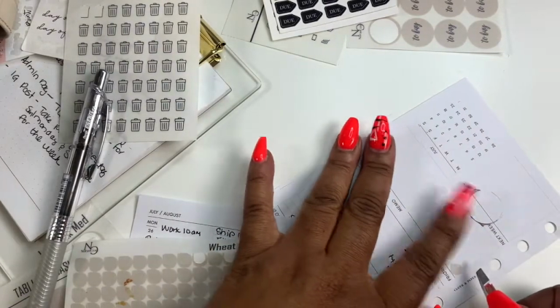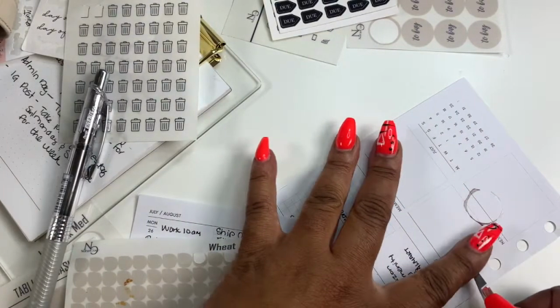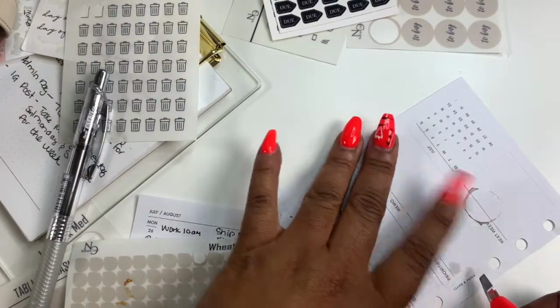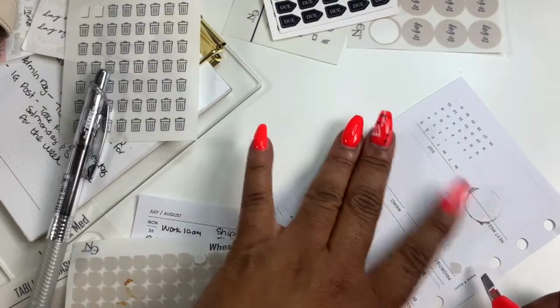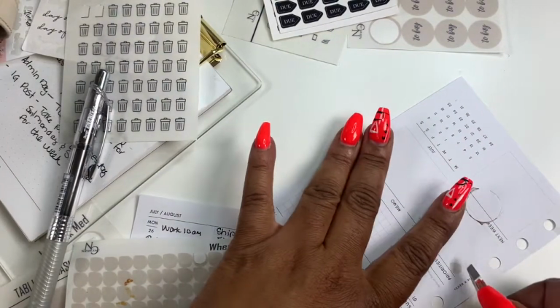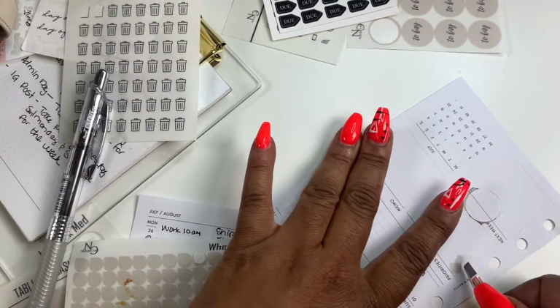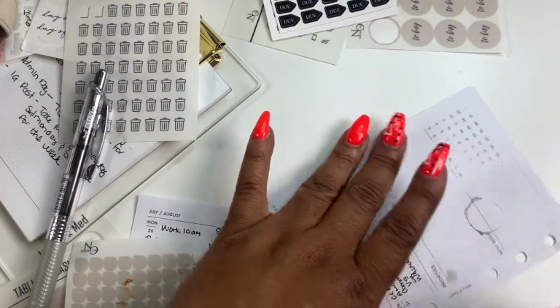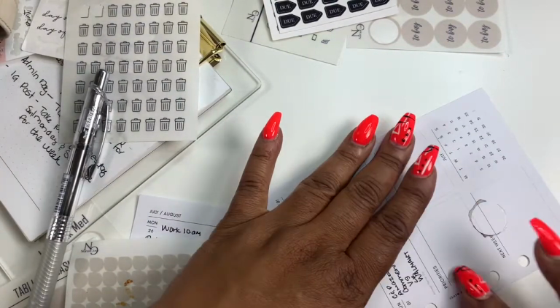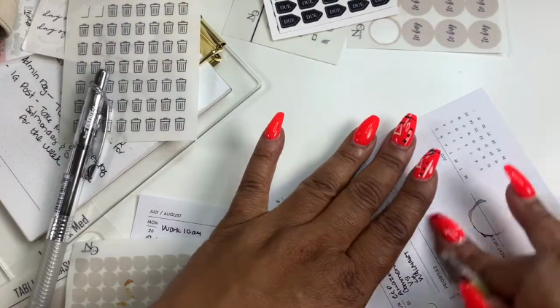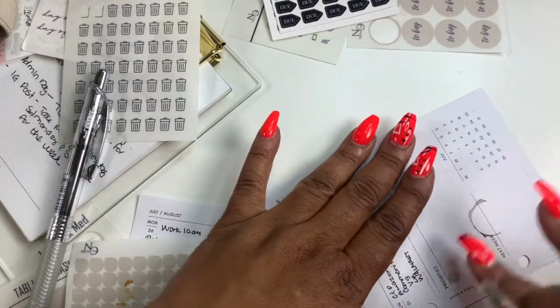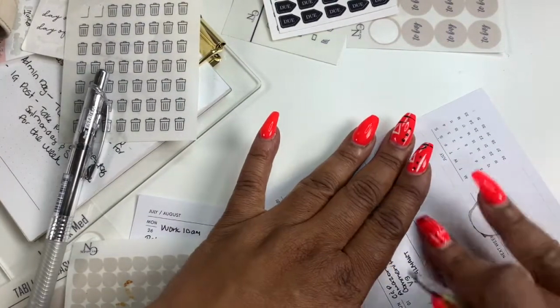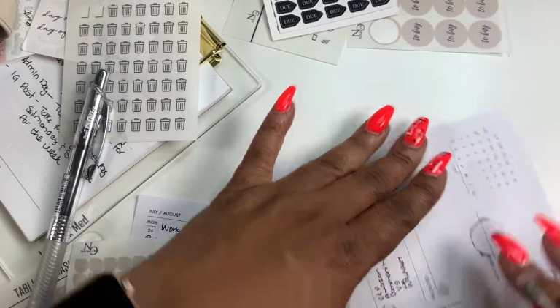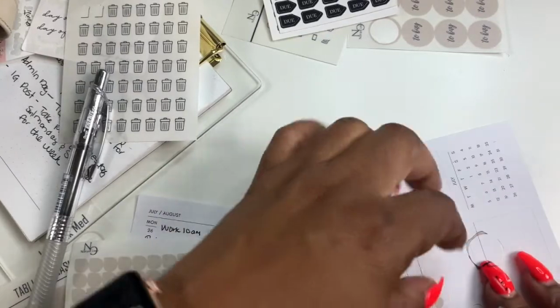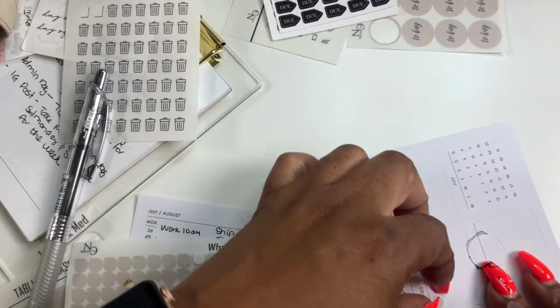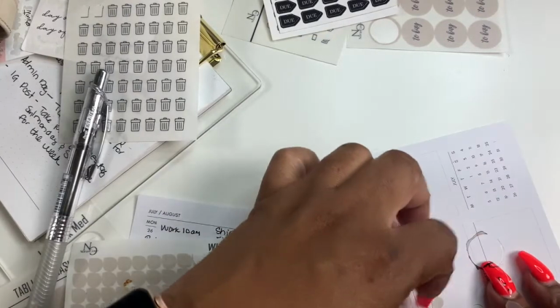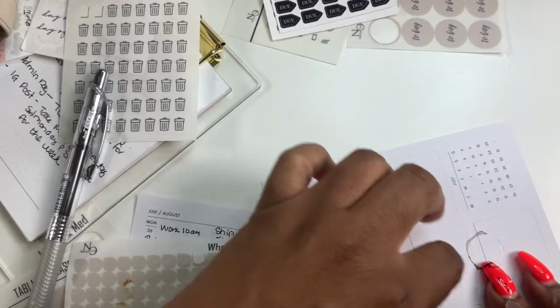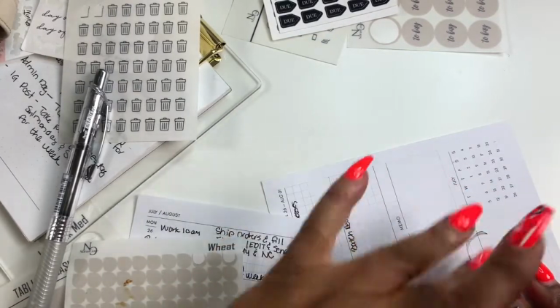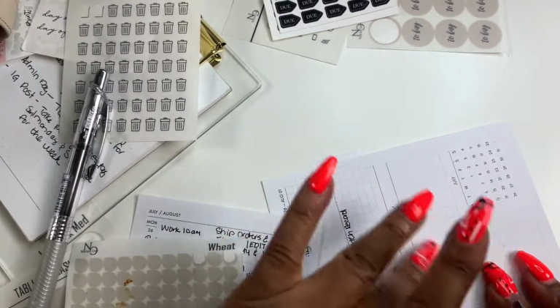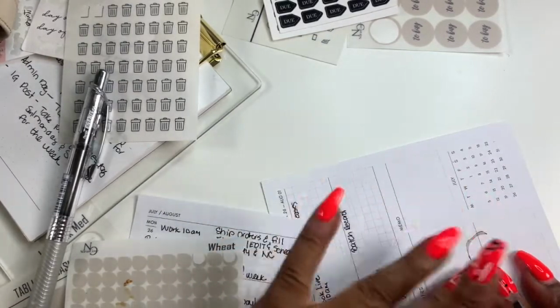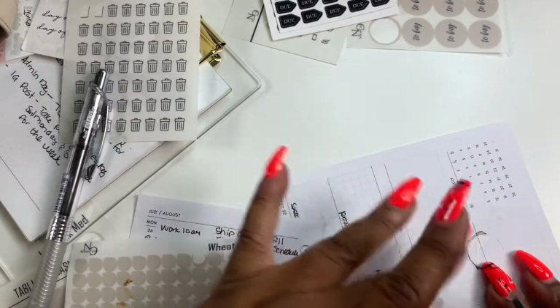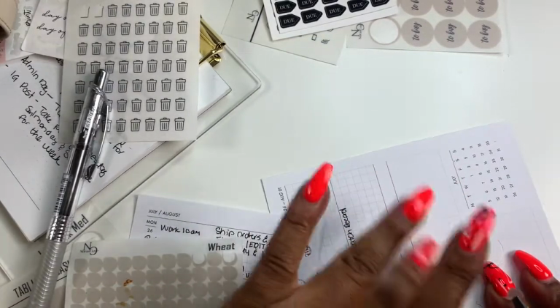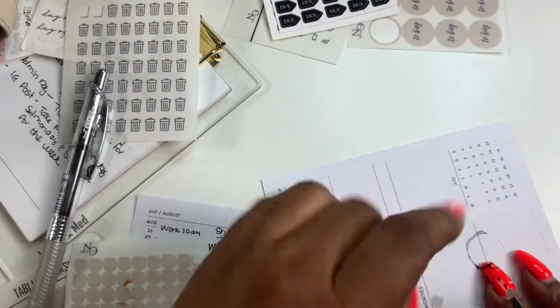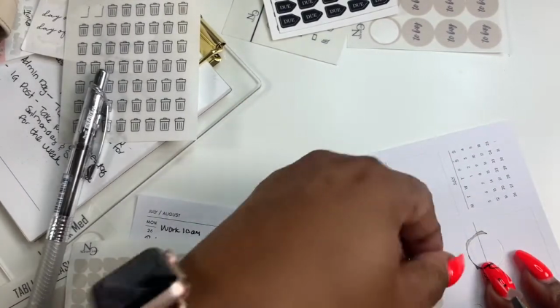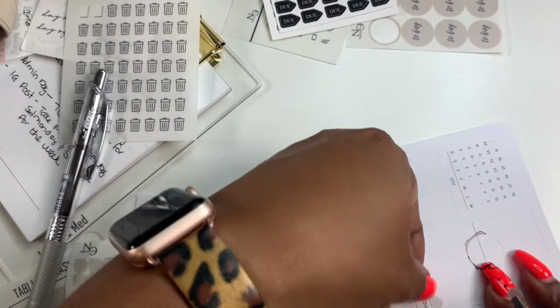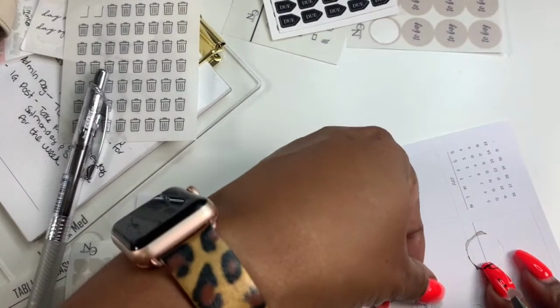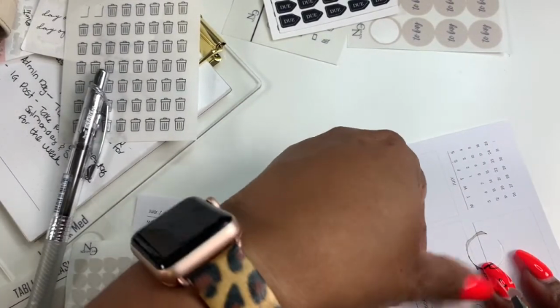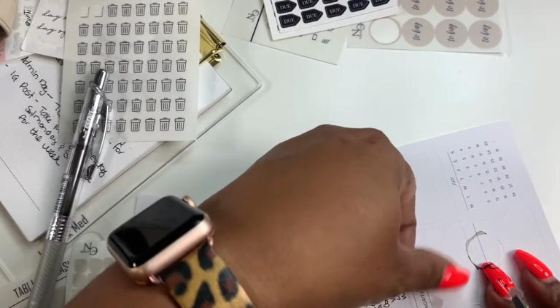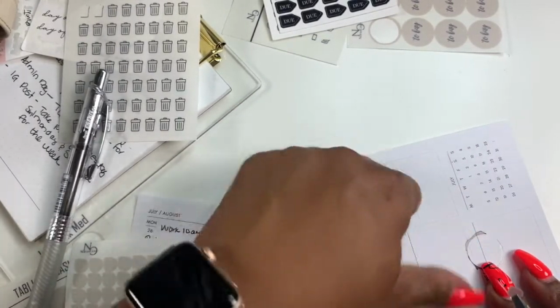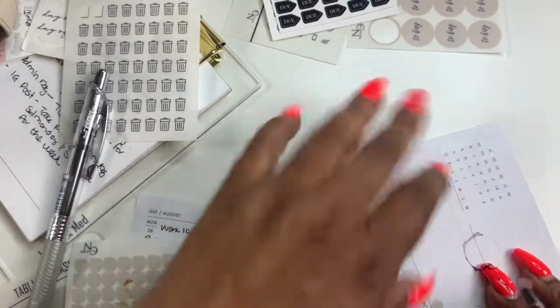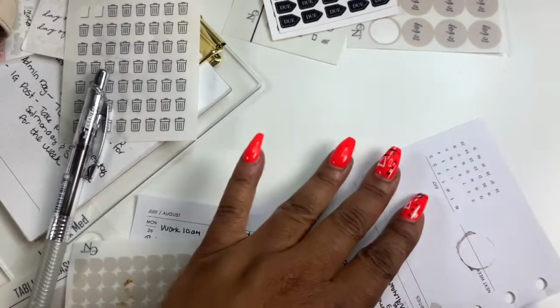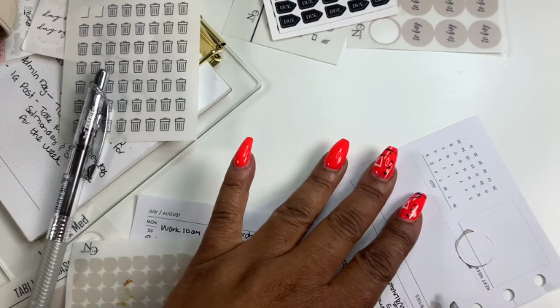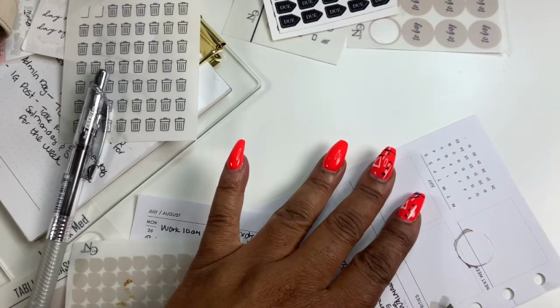I'm kind of a slight perfectionist when it comes to this — I try to double check things before I send them out, and sometimes I just don't catch it all.